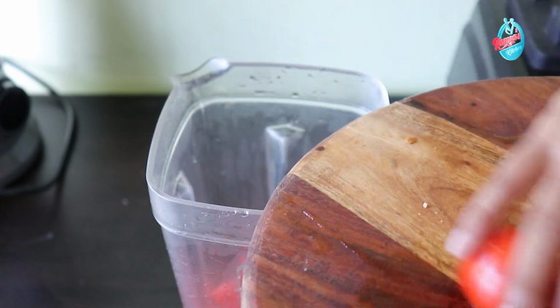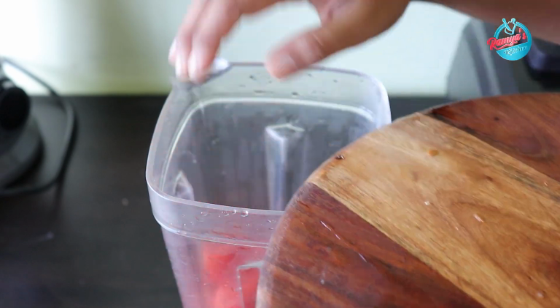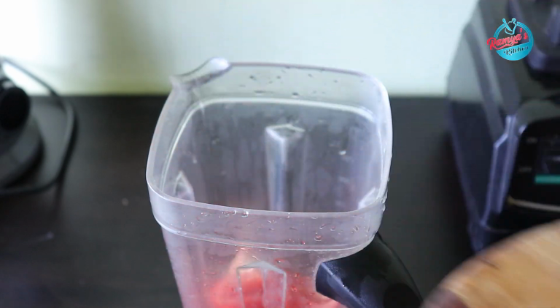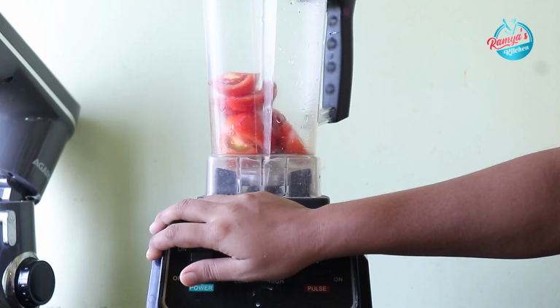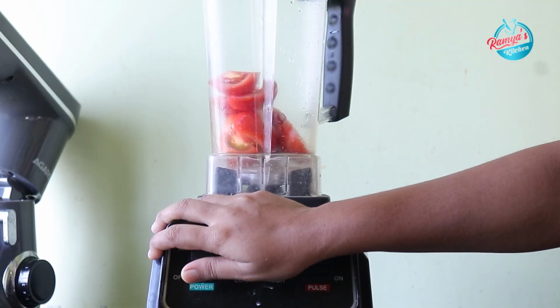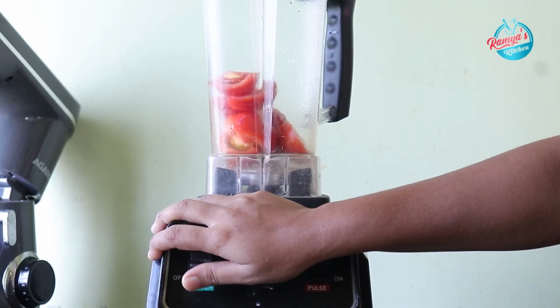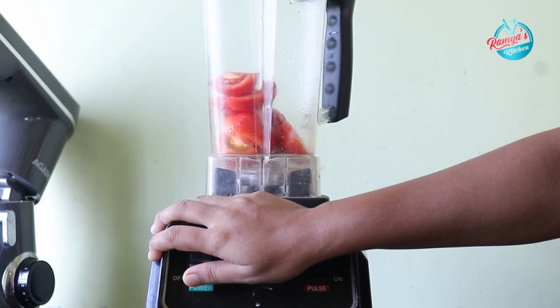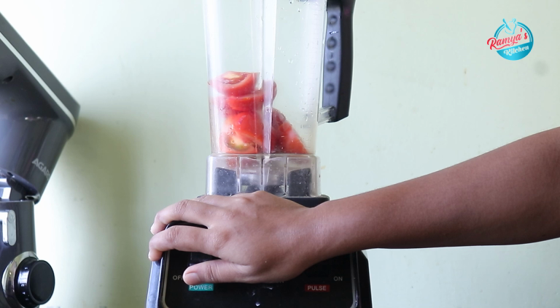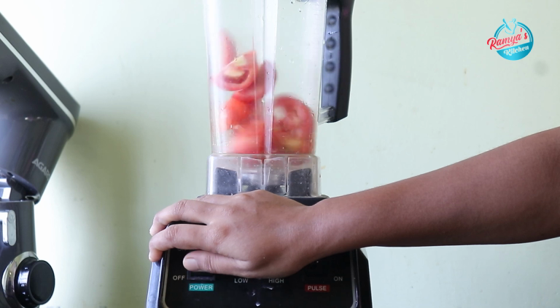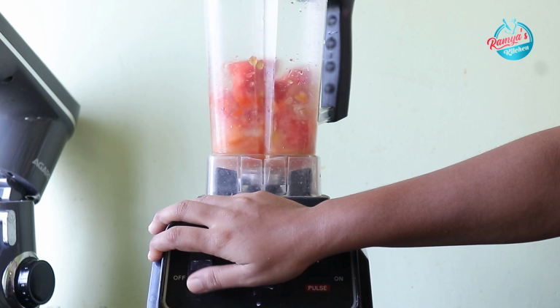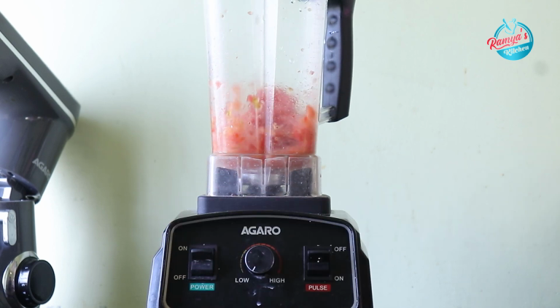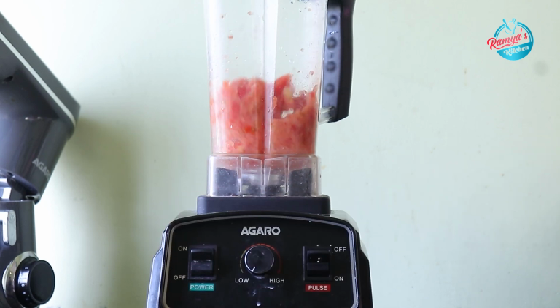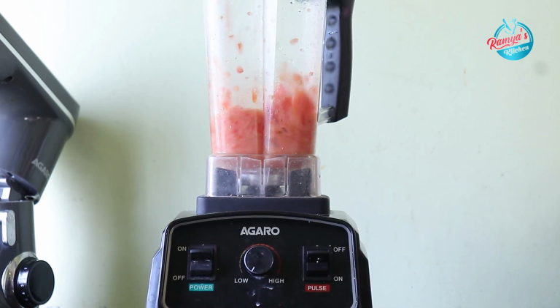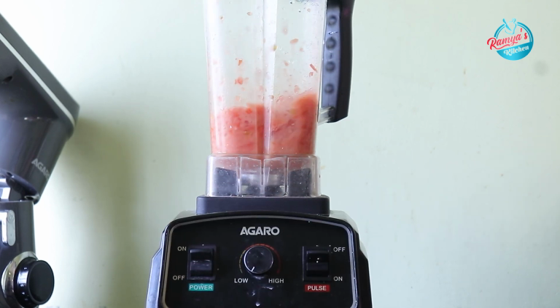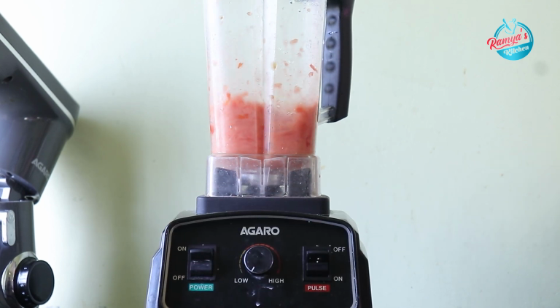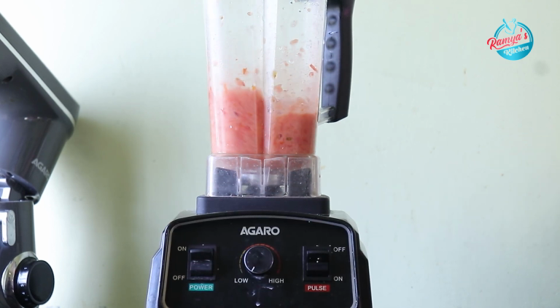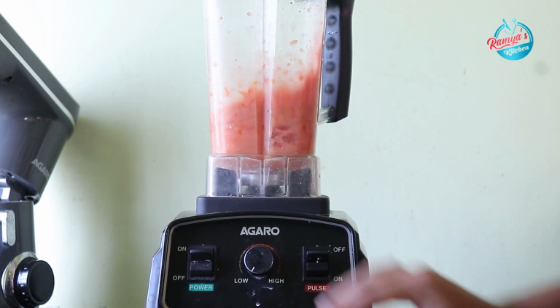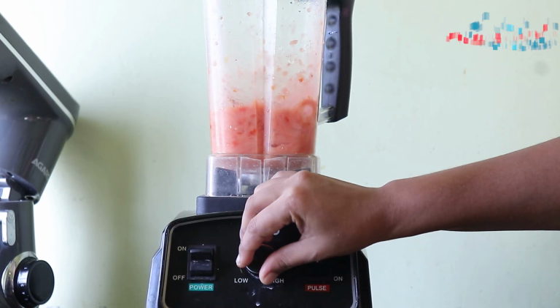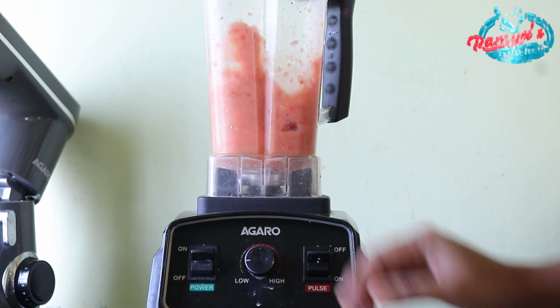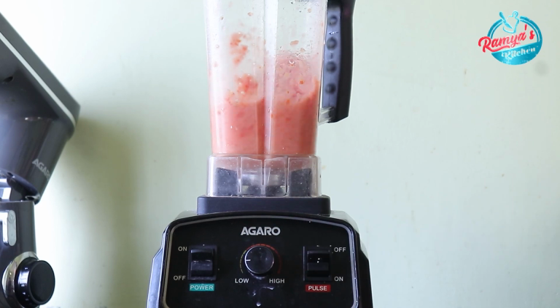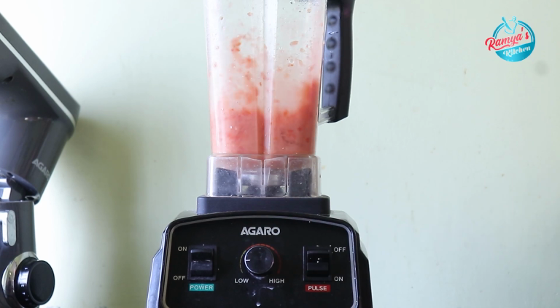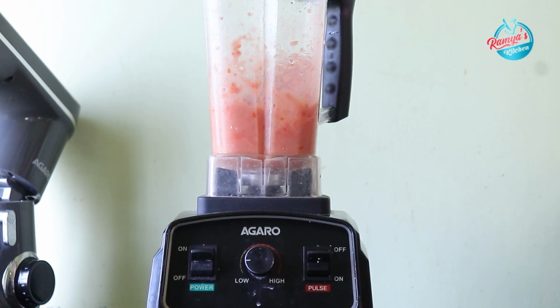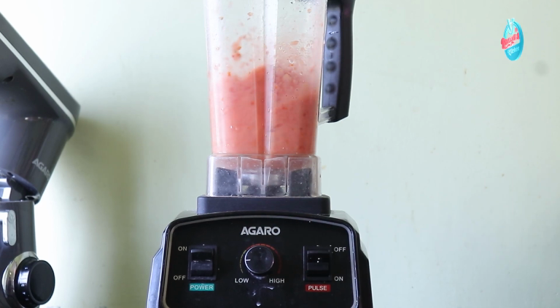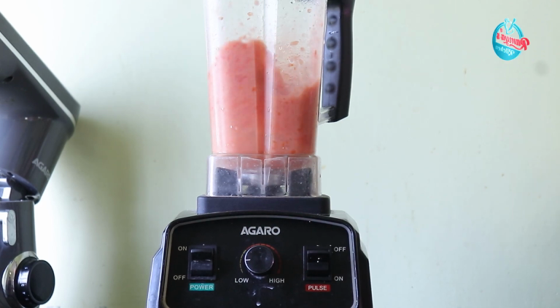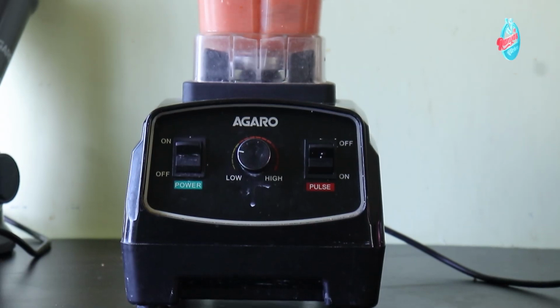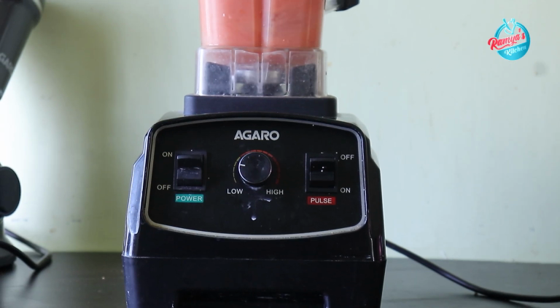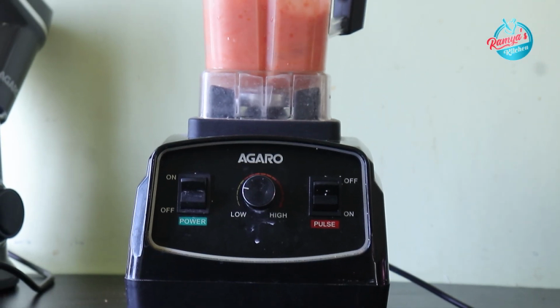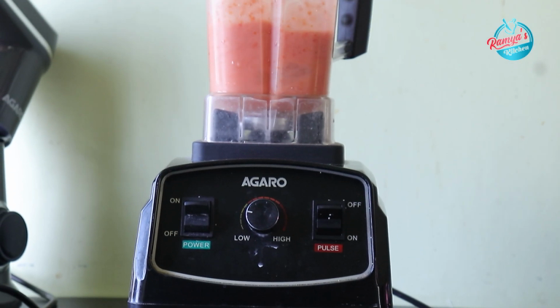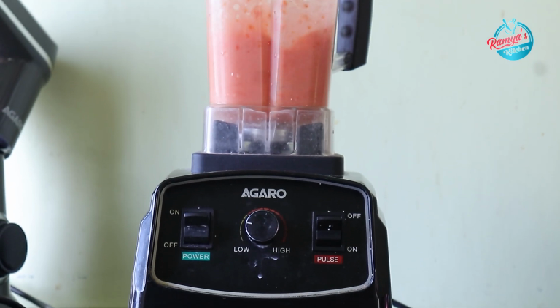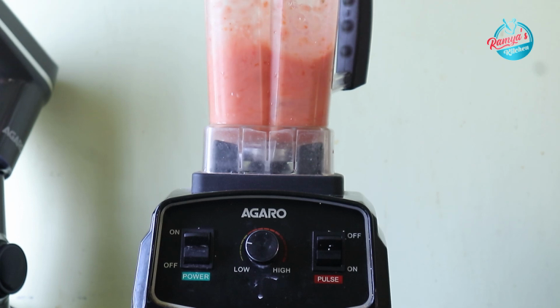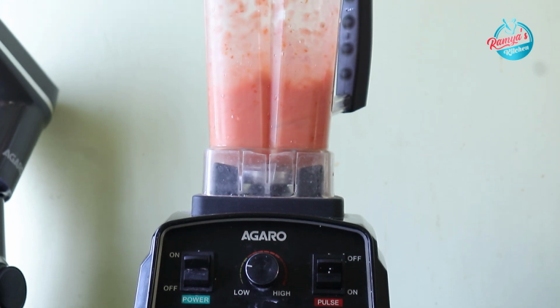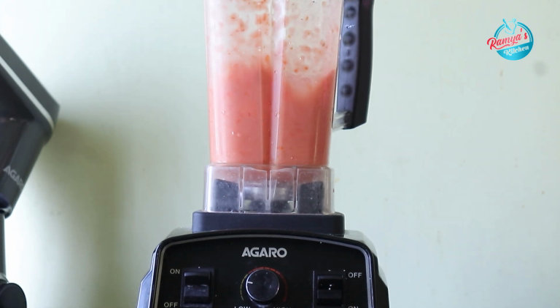In this blender, you can also find a professional blender. The power is 1400W. The jar has 2 liters capacity. We have very delicious batters. Check the link in the description below.